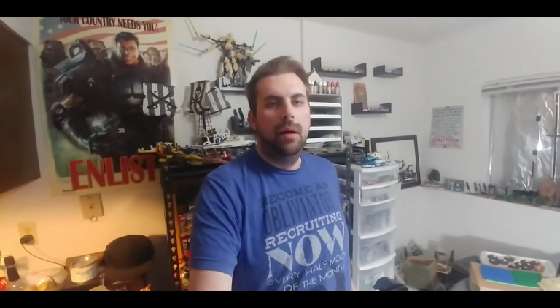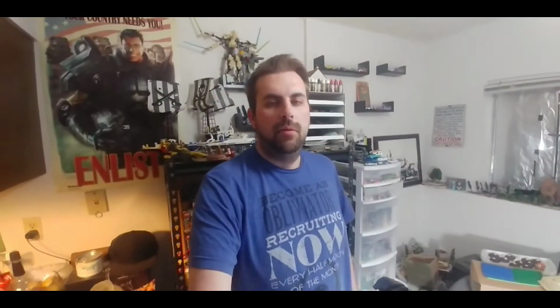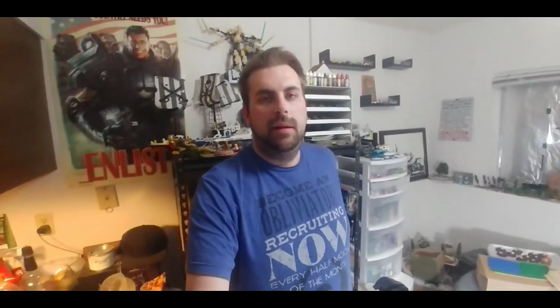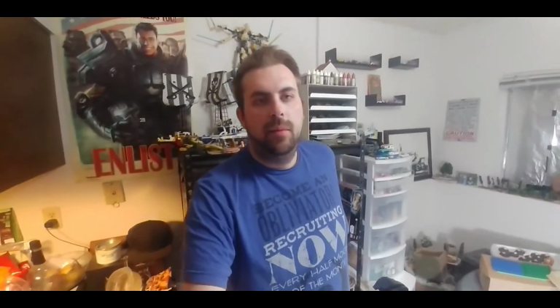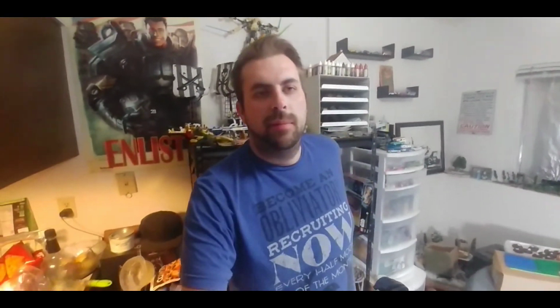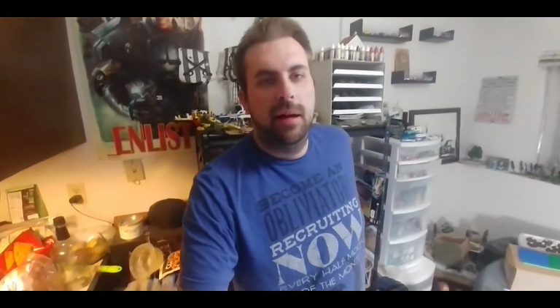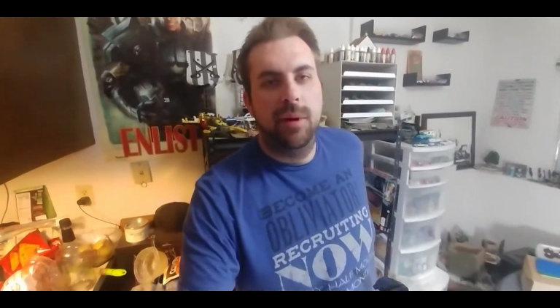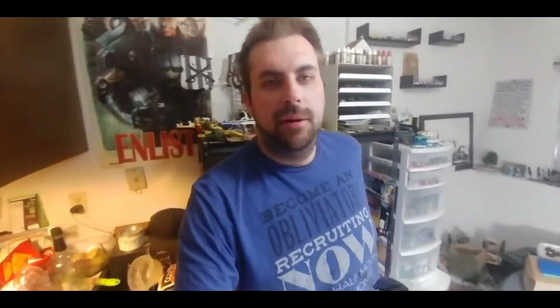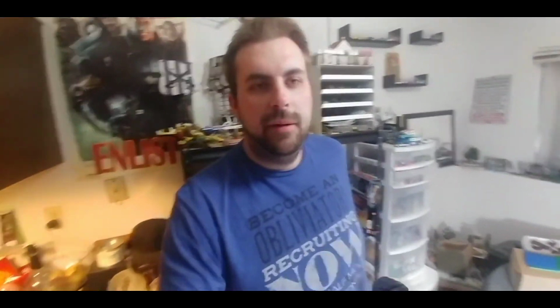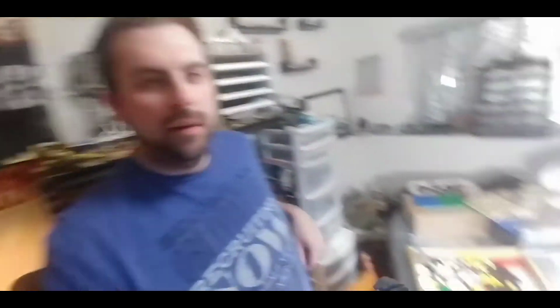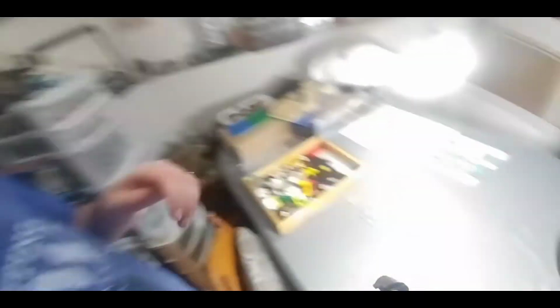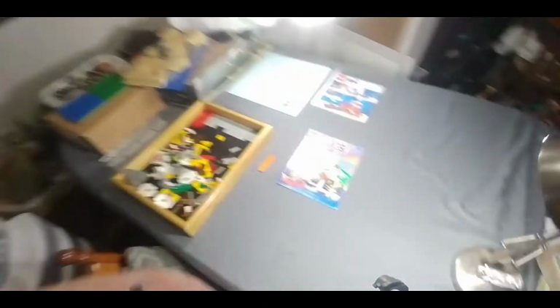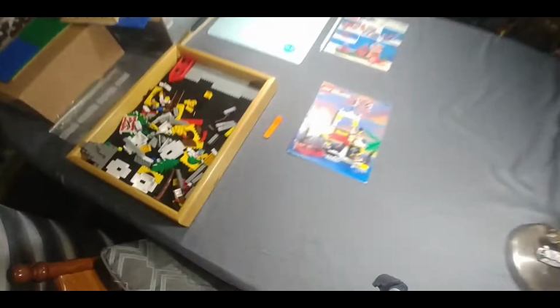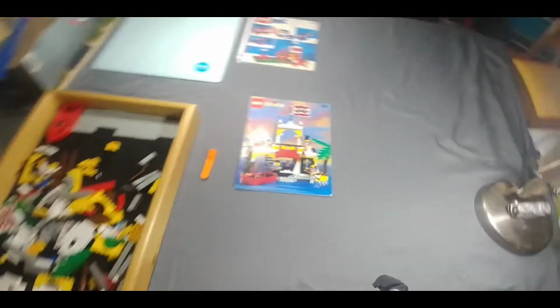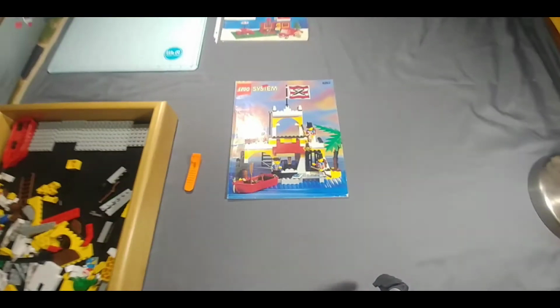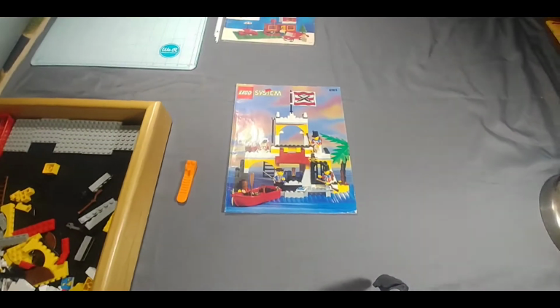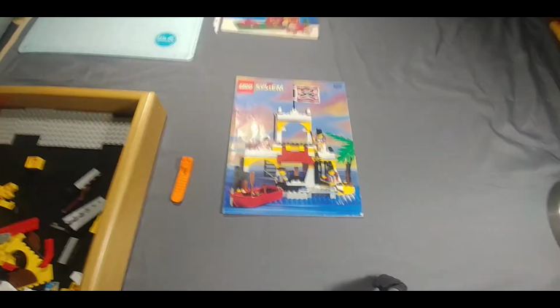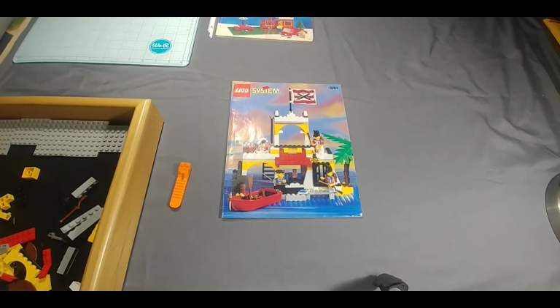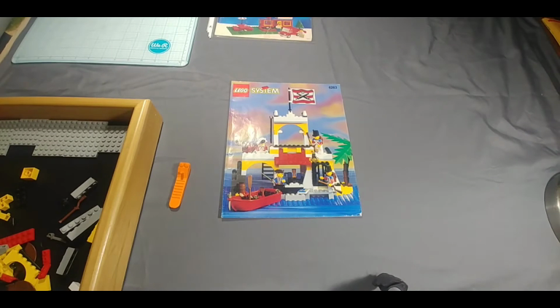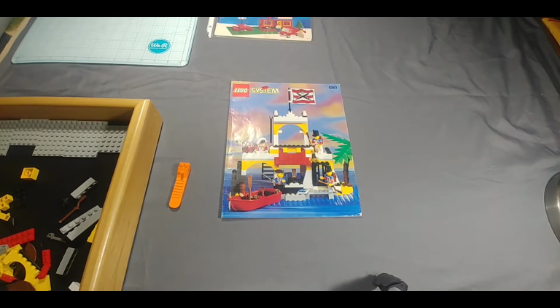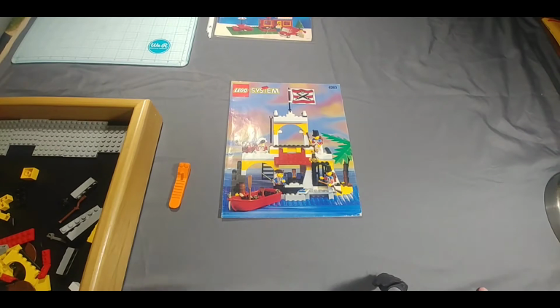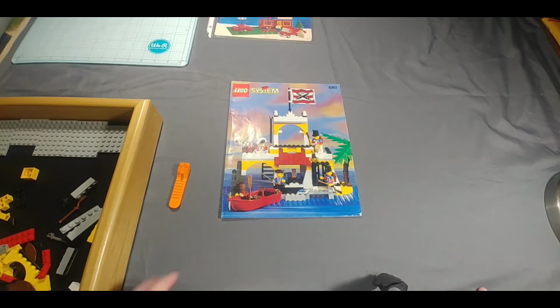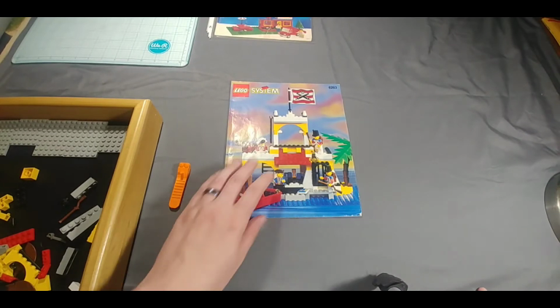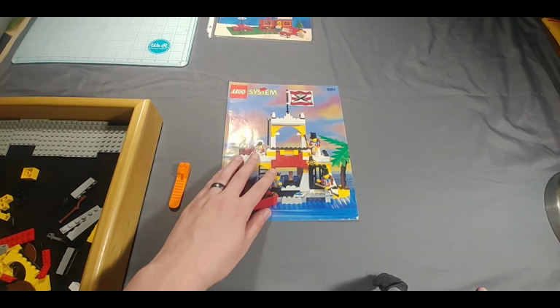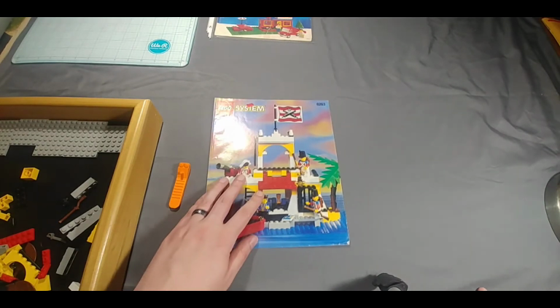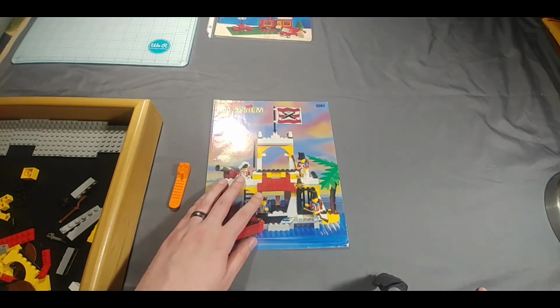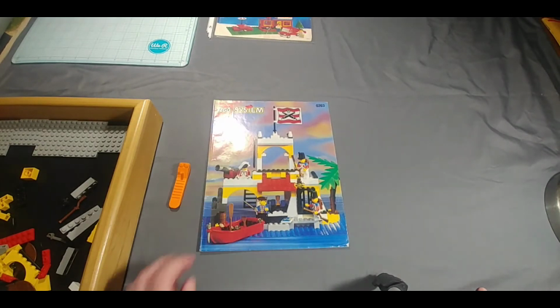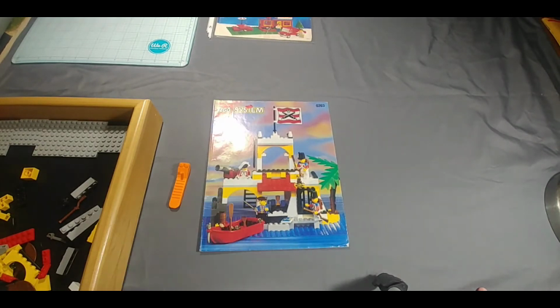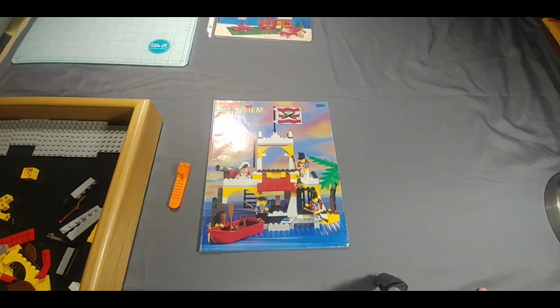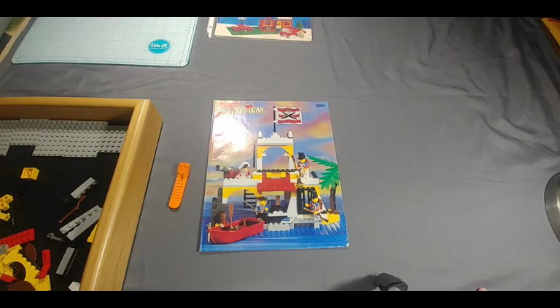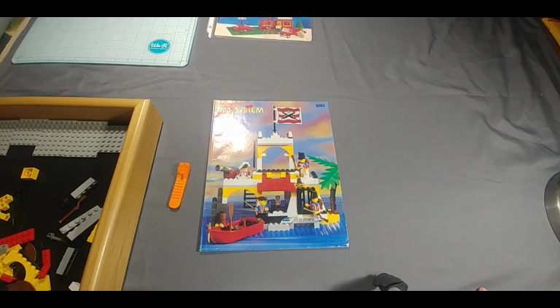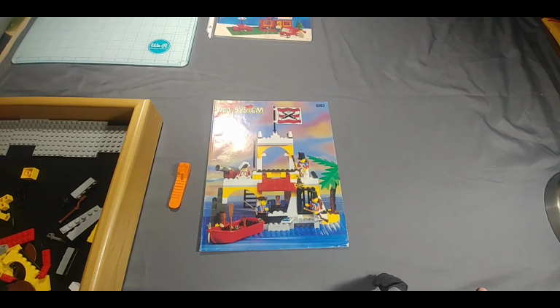Hey everybody, Brickman91 here. And today we're going to be putting together a 90s set, set 6263.